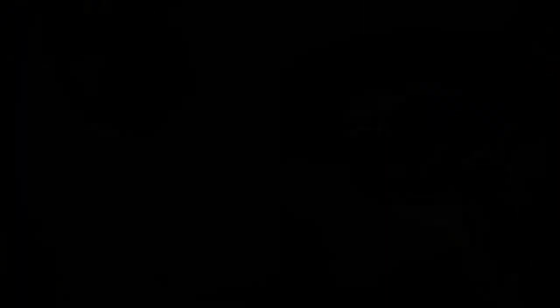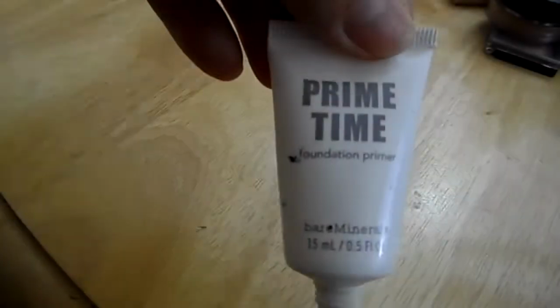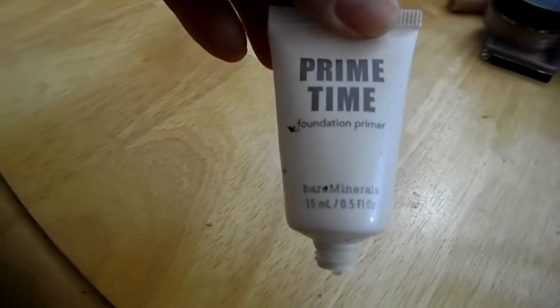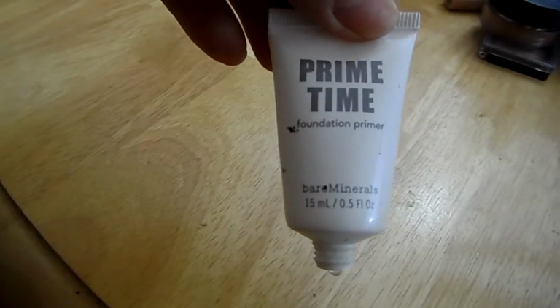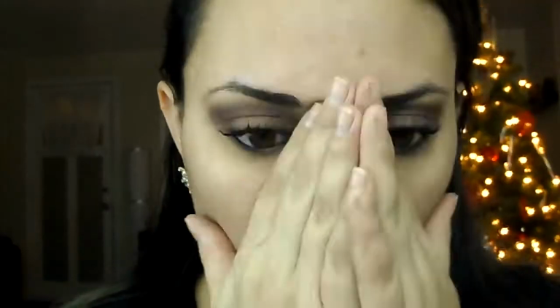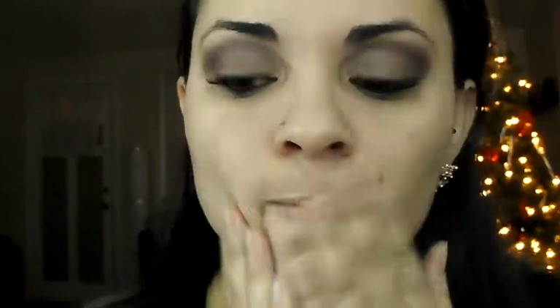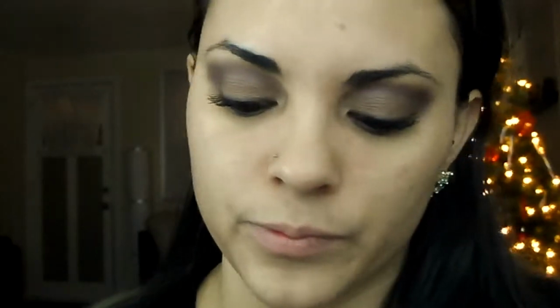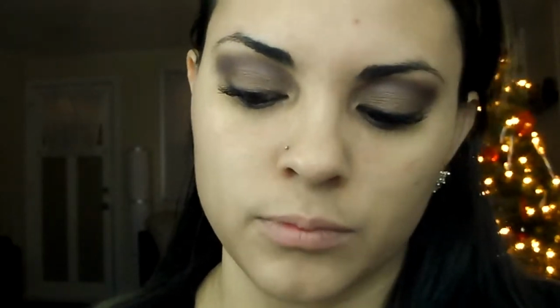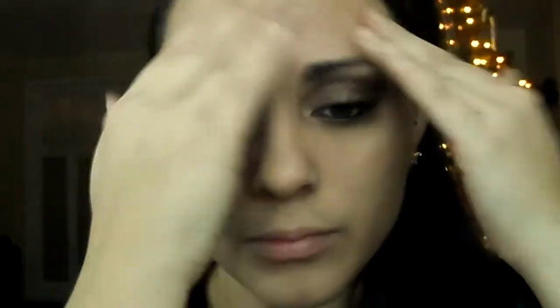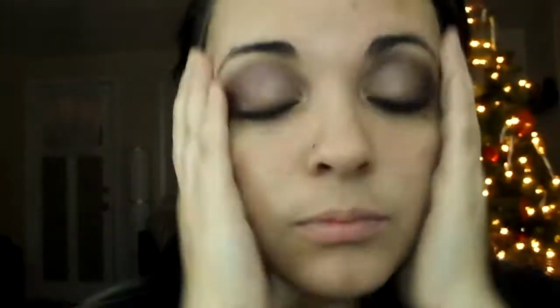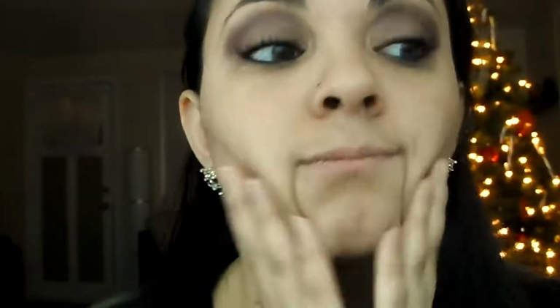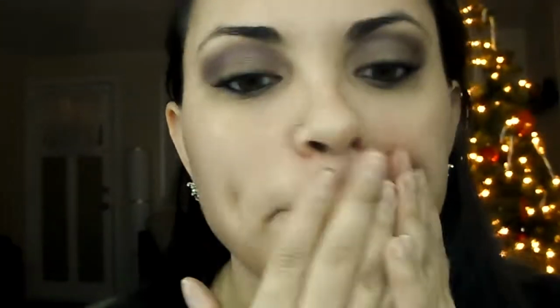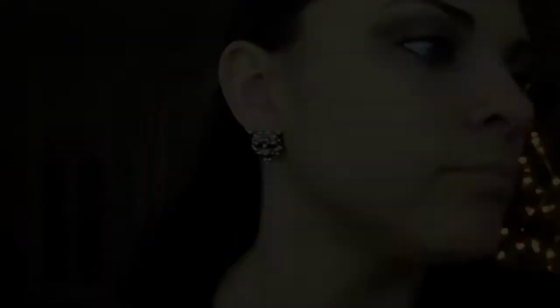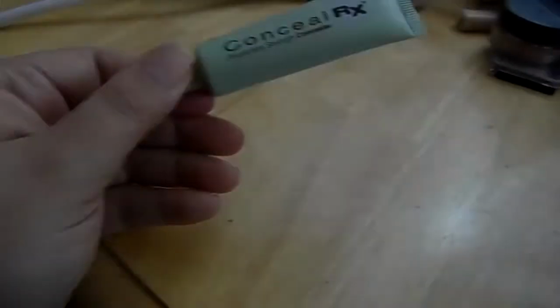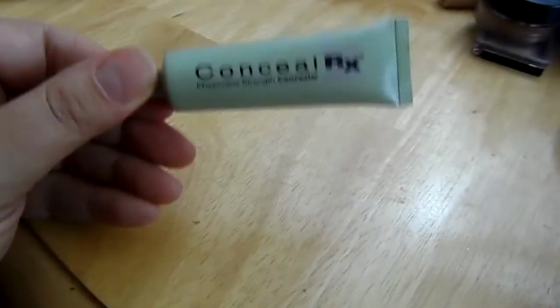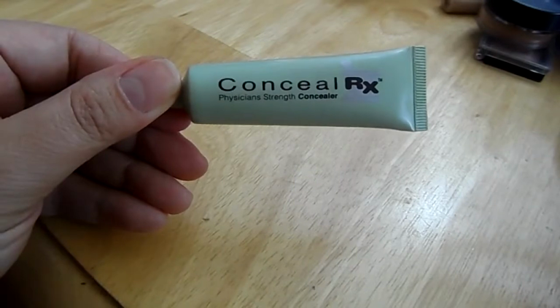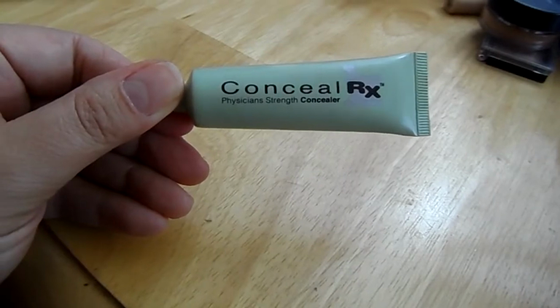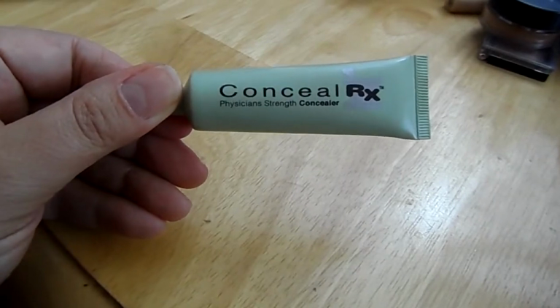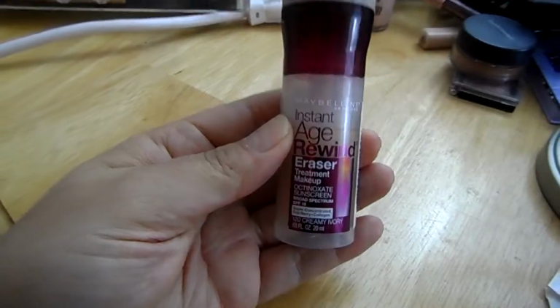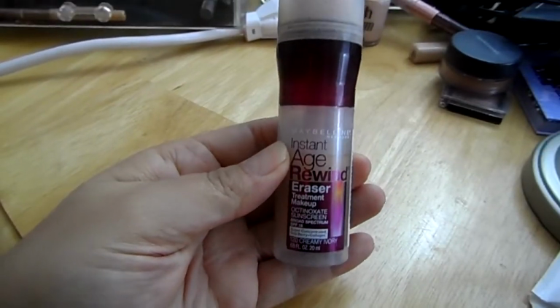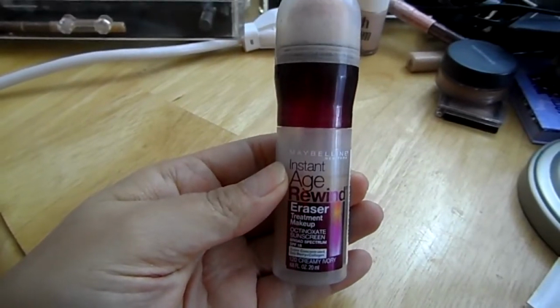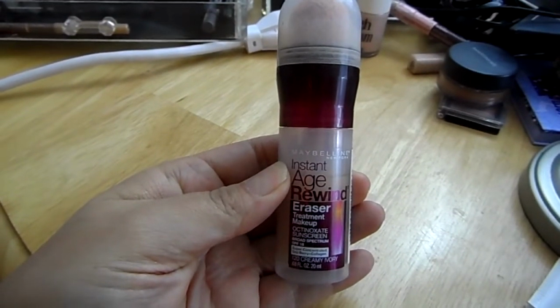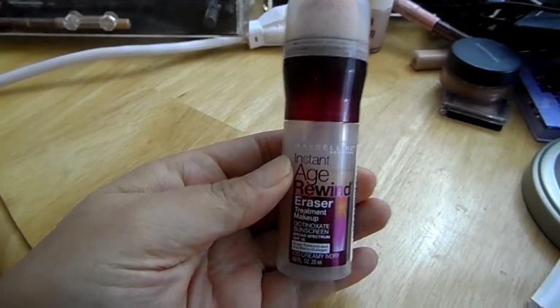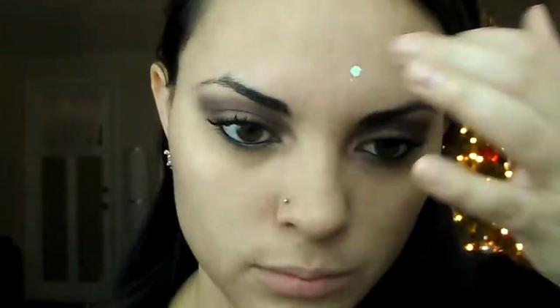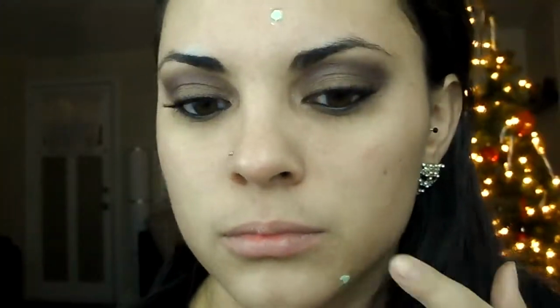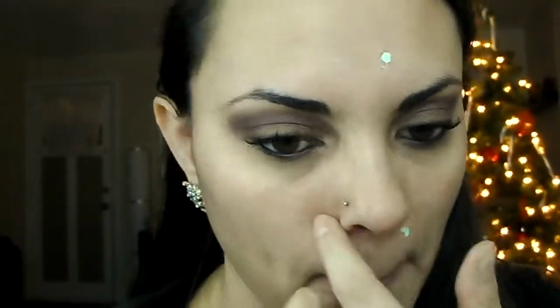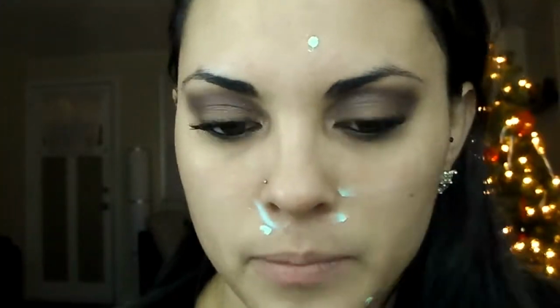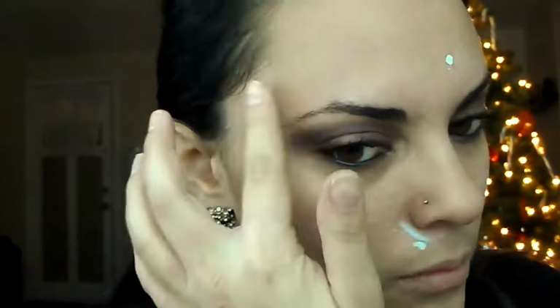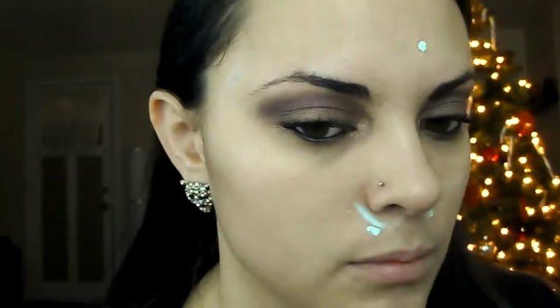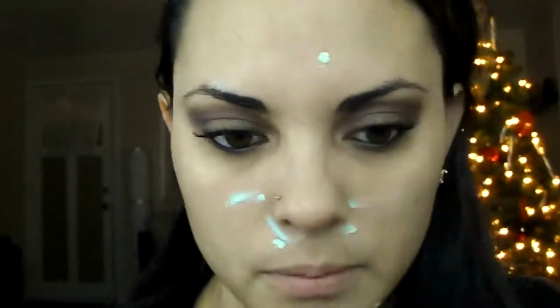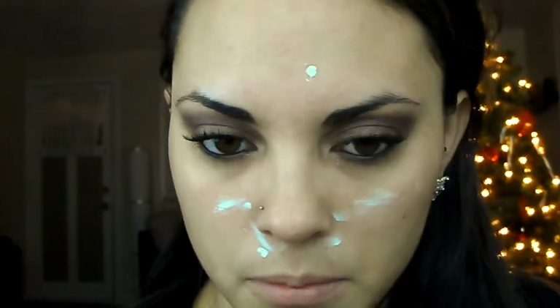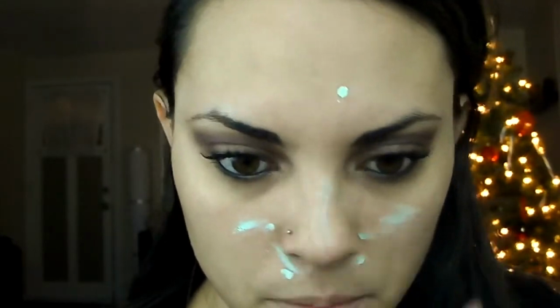To prime my face, I'm using this primer from Bare Minerals, applying that all over my skin. Then I'm going to use this green concealer and my regular concealer to cover up some blemishes and some redness that I had going on.